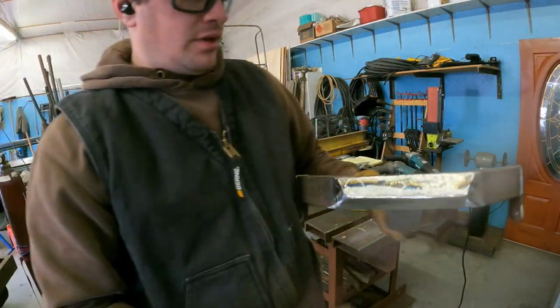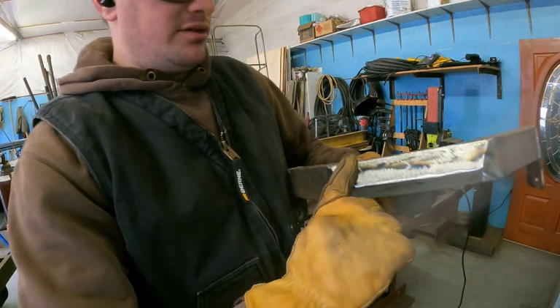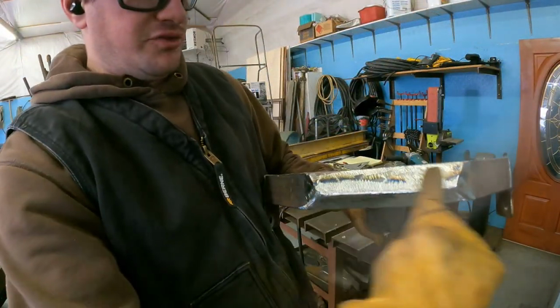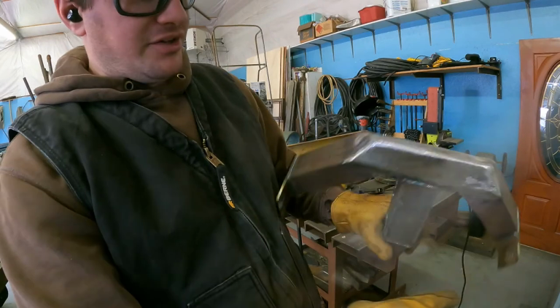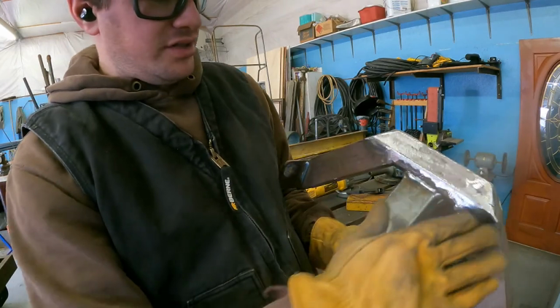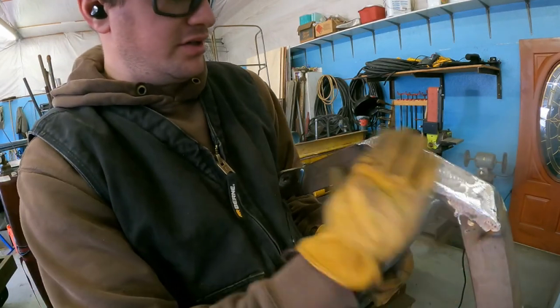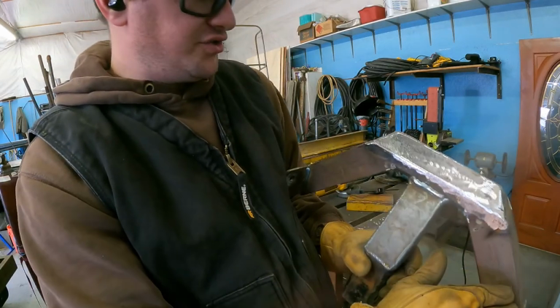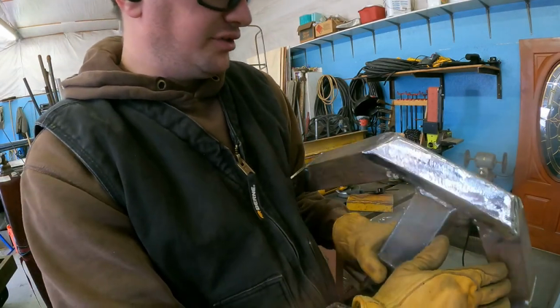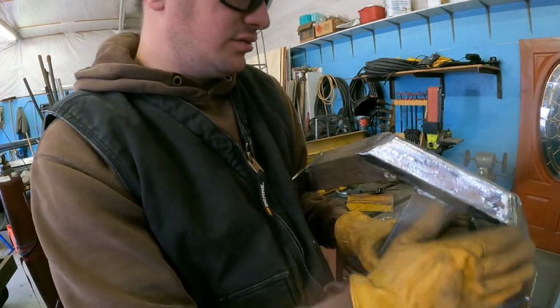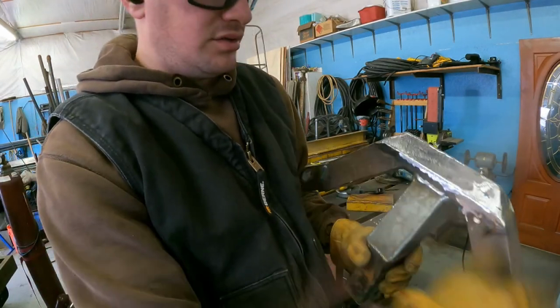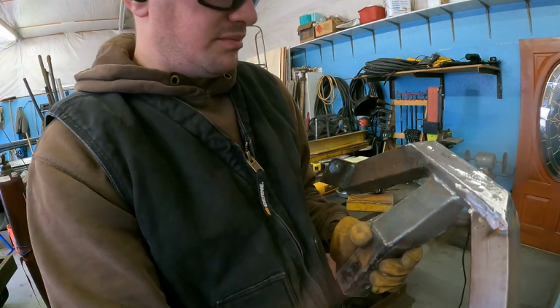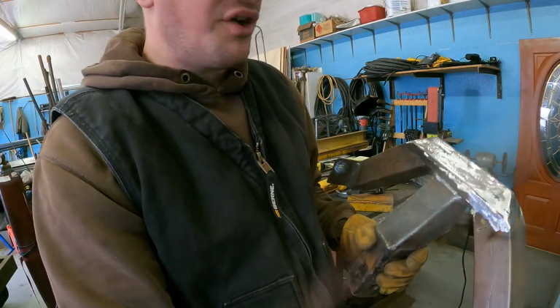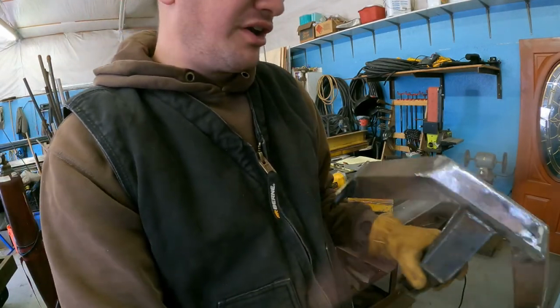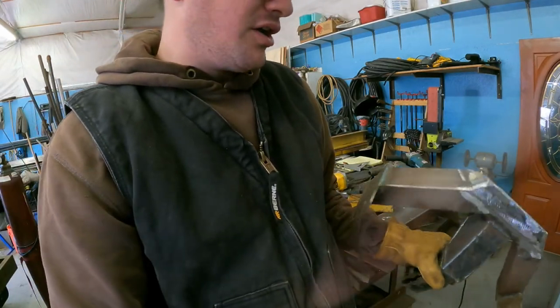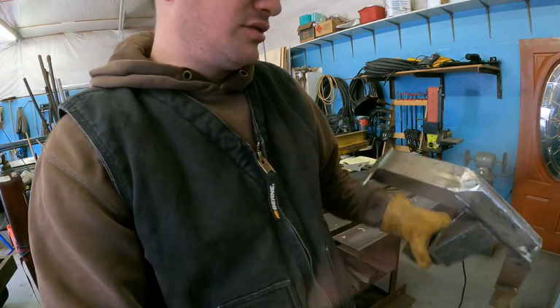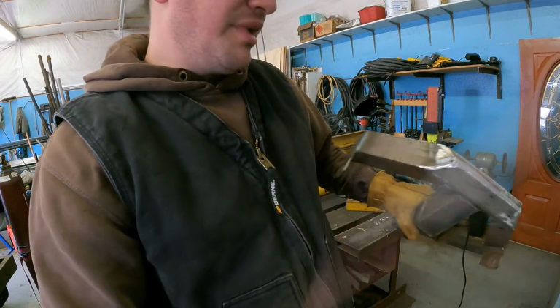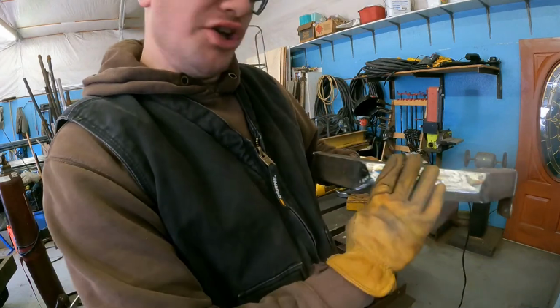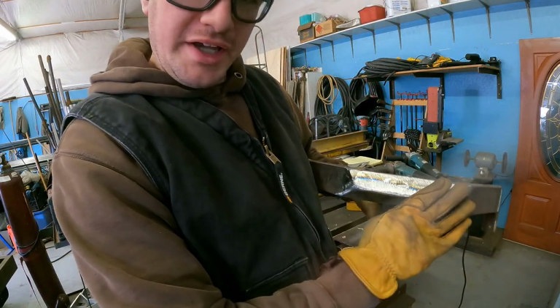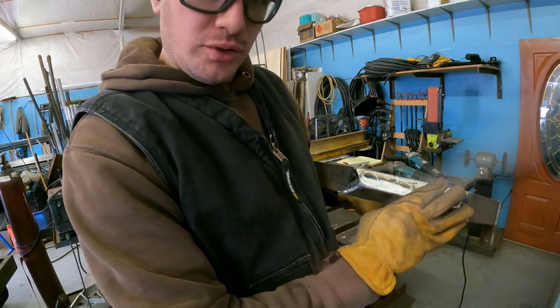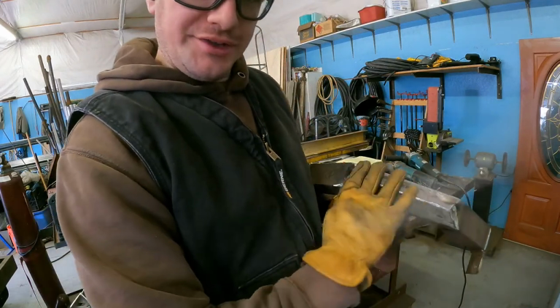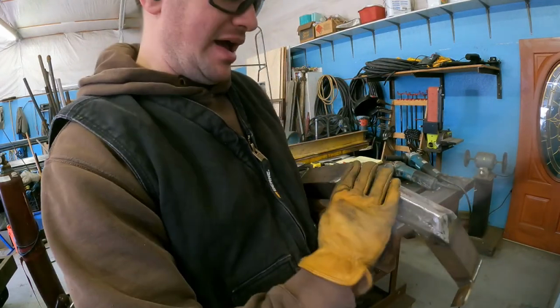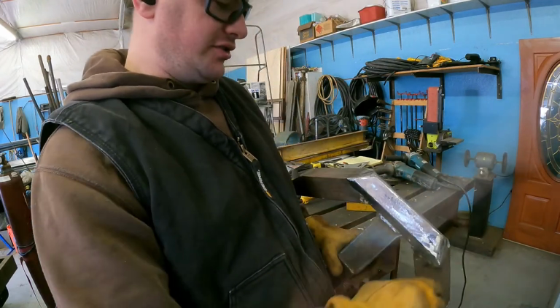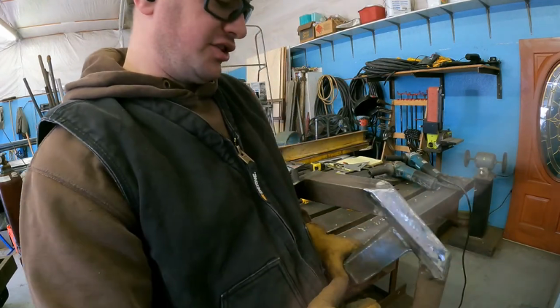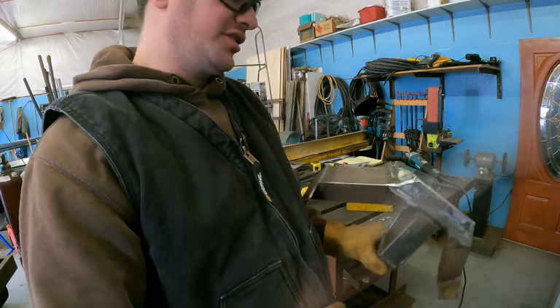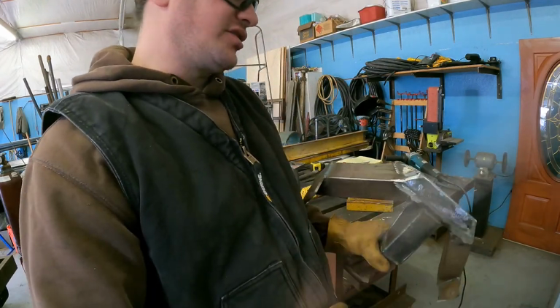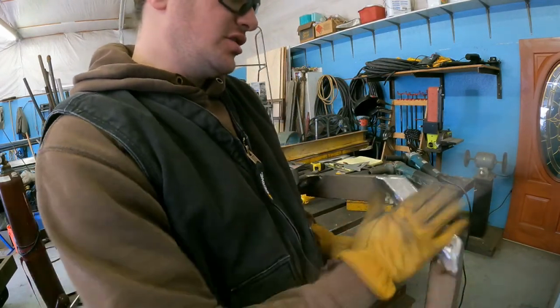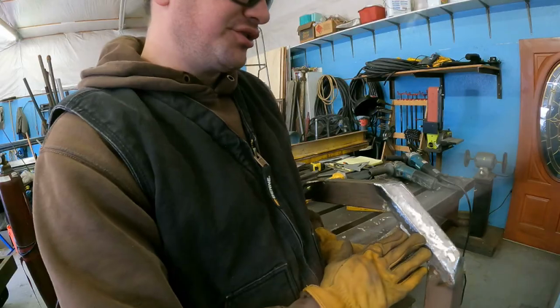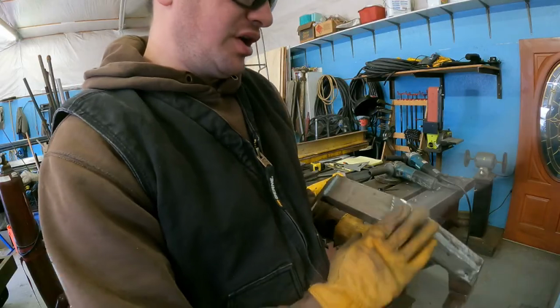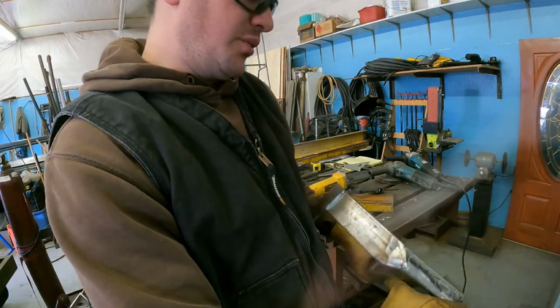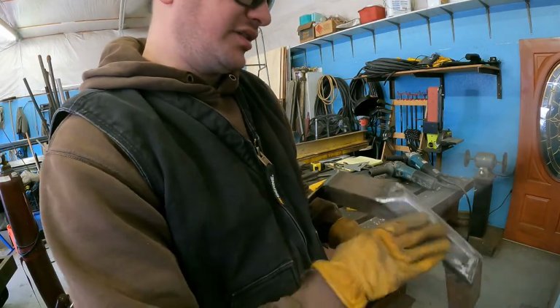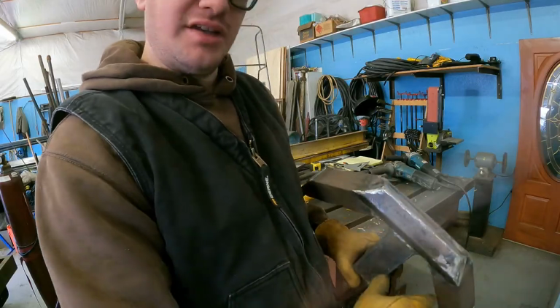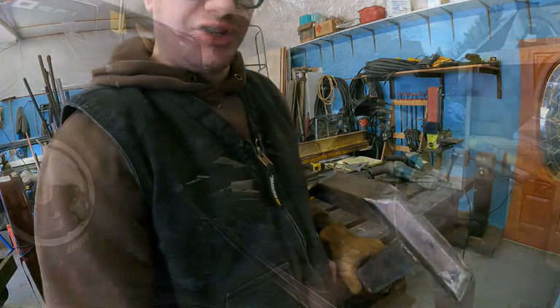So there's my practice run — here's the real deal. I don't know if it turned out any better but now it looks wicked cool, and that's all that matters is the coolness factor. So let's go put it on and see what it hinges to.